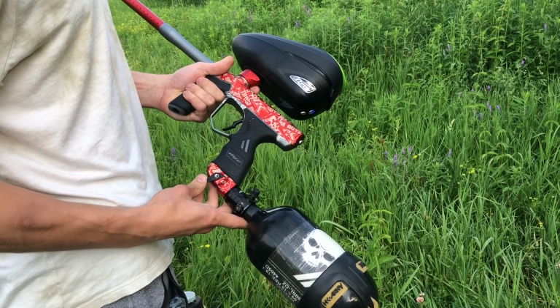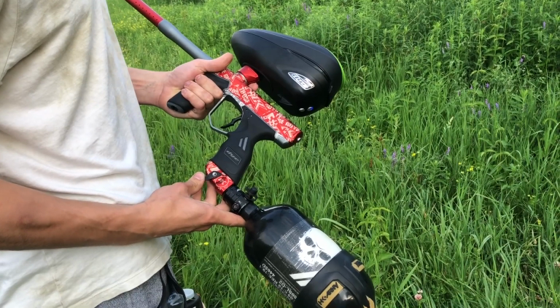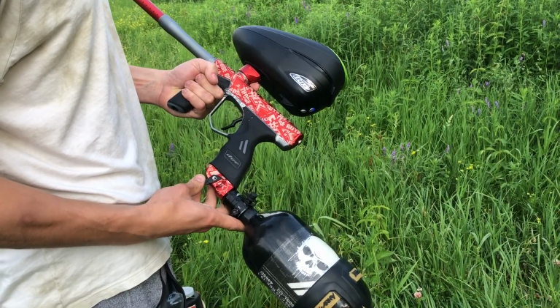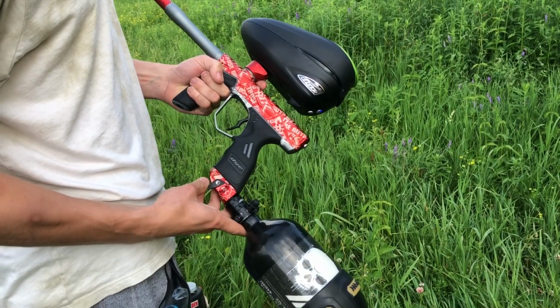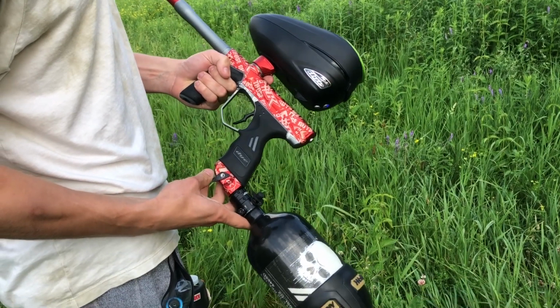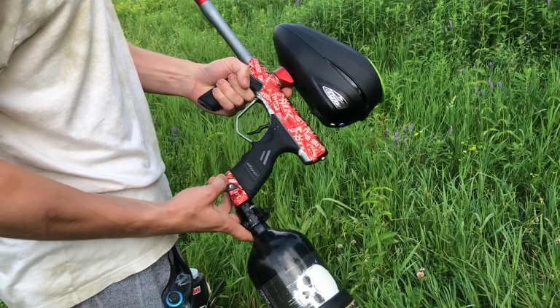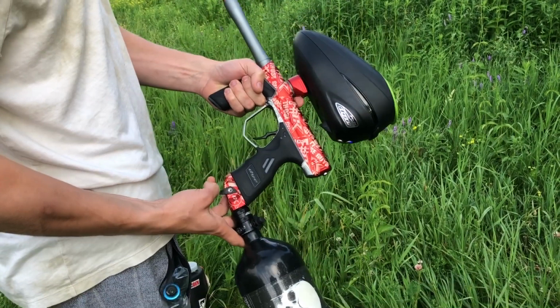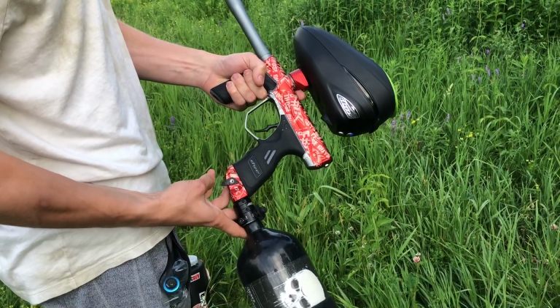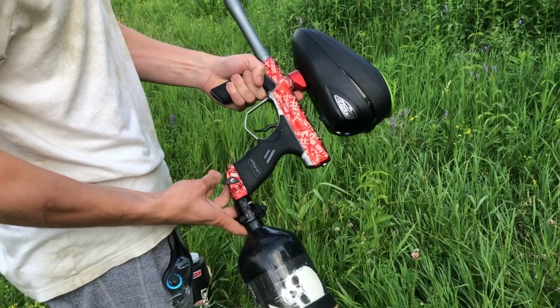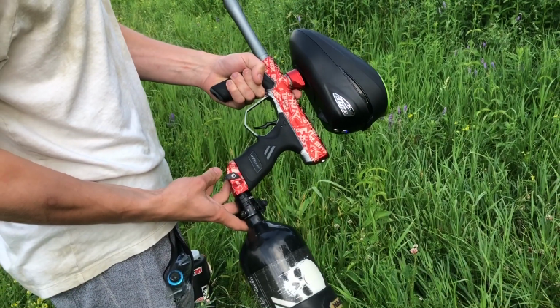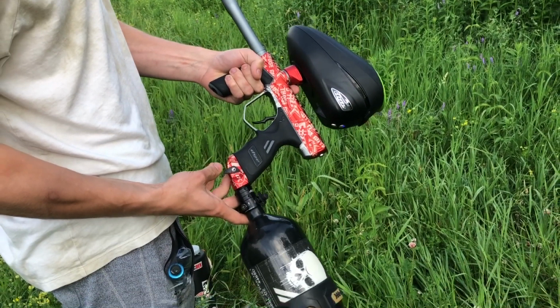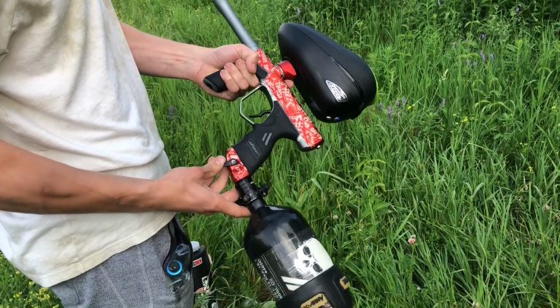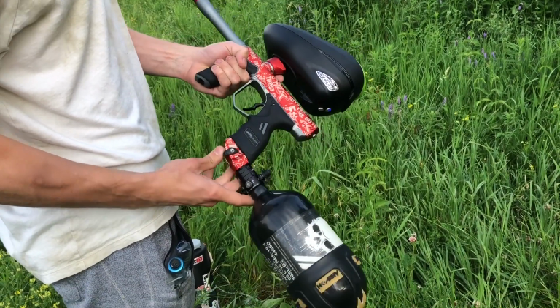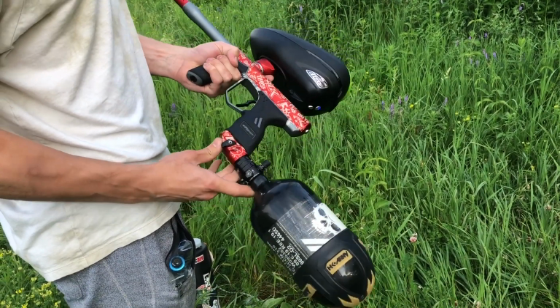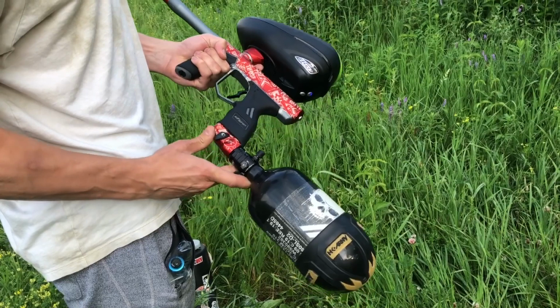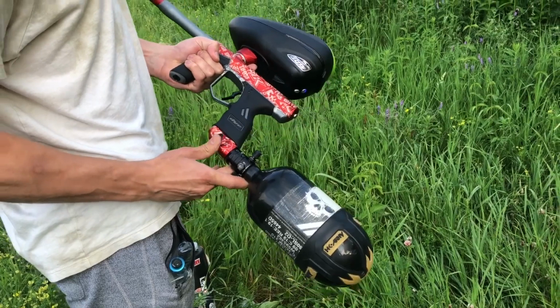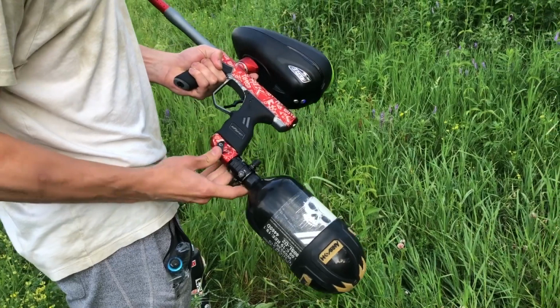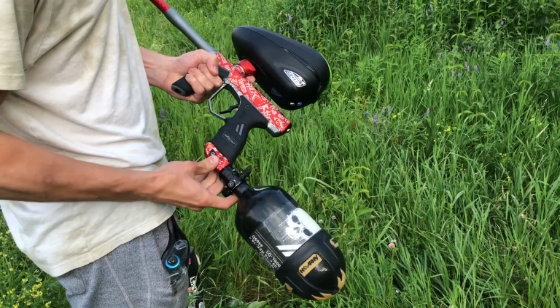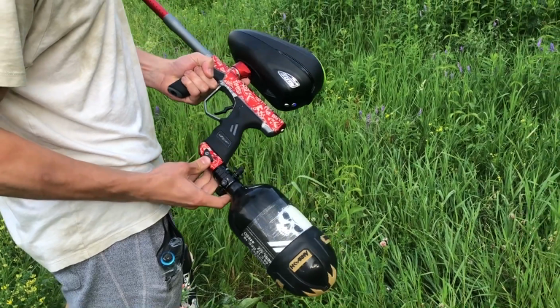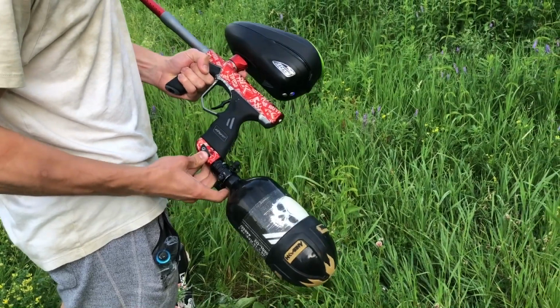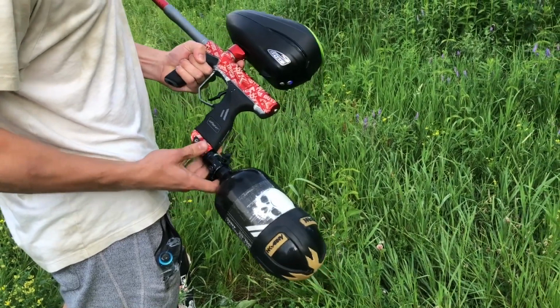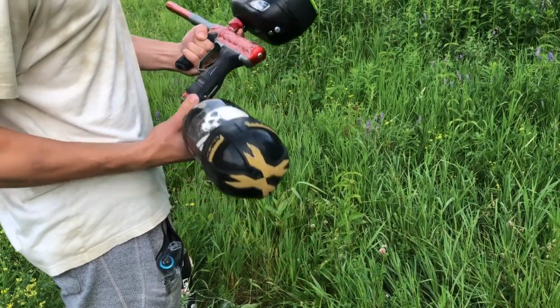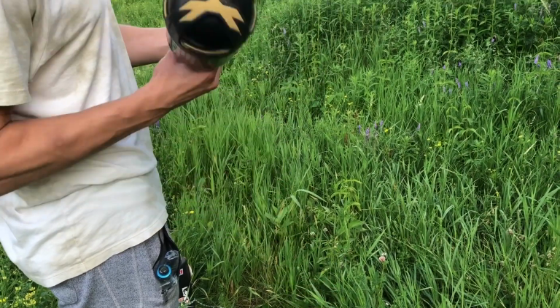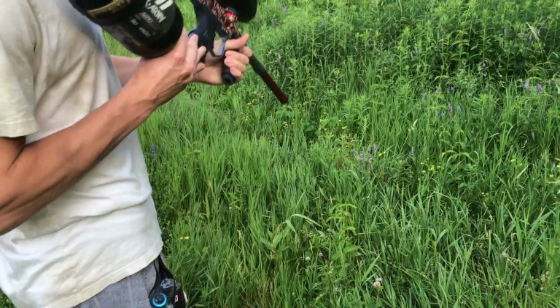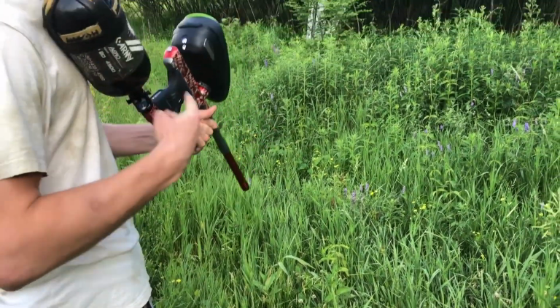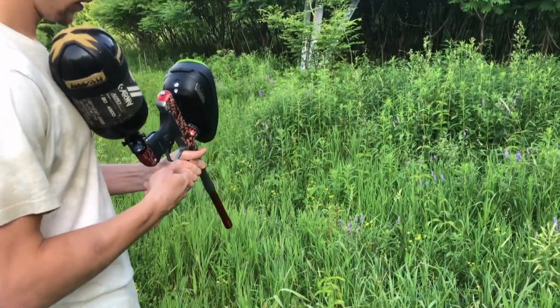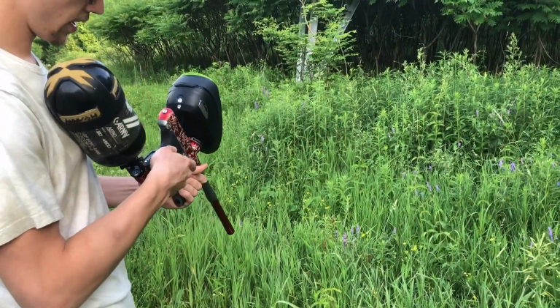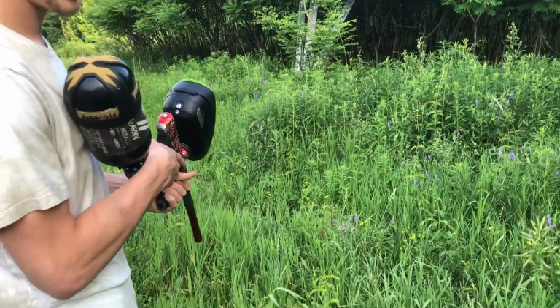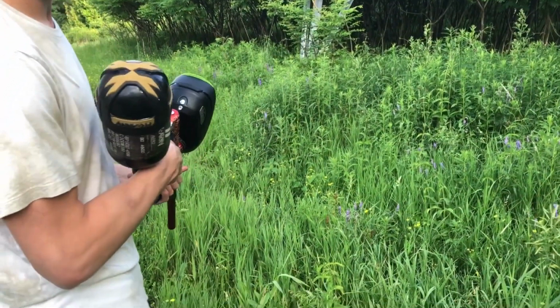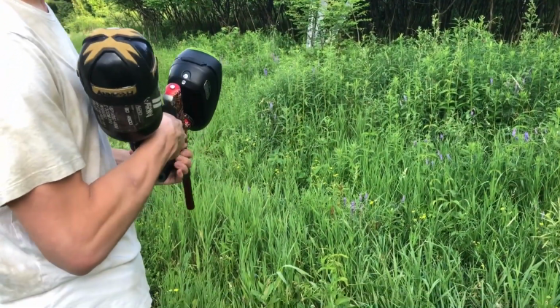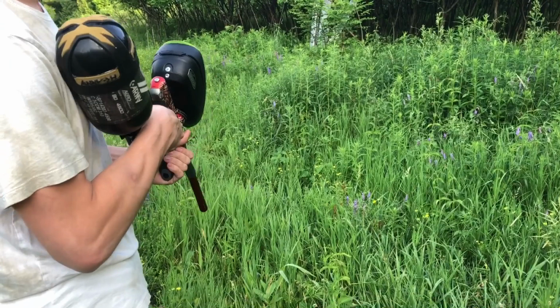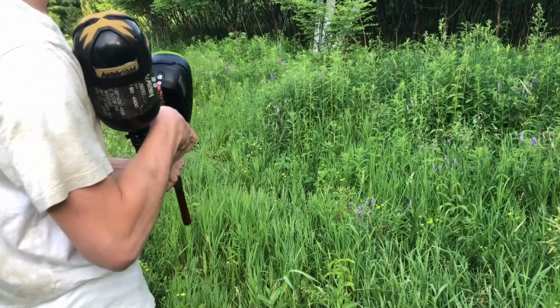Hey guys, so we're doing a video of this nice Die DSR today. I'm just going to gas it up and do a shooting video. We're on NXL 10.5.